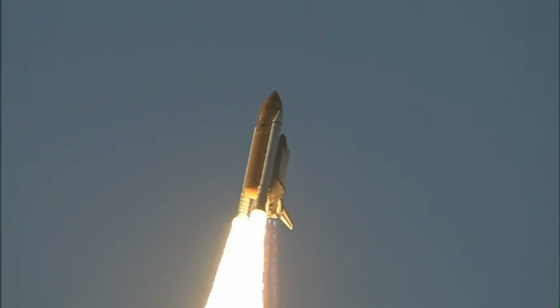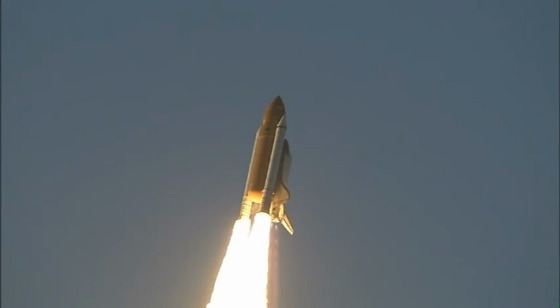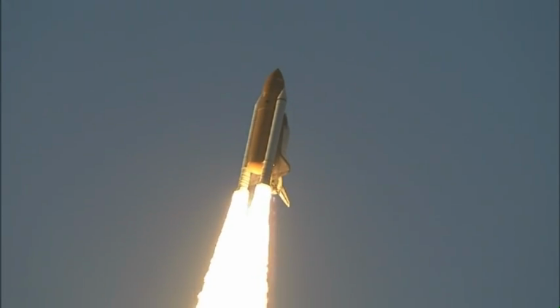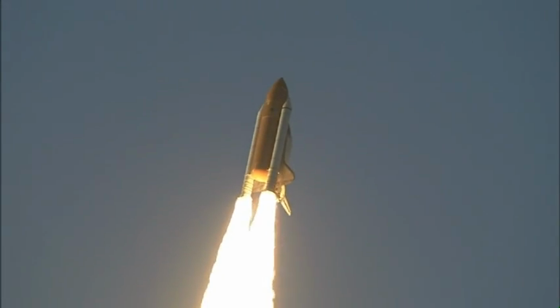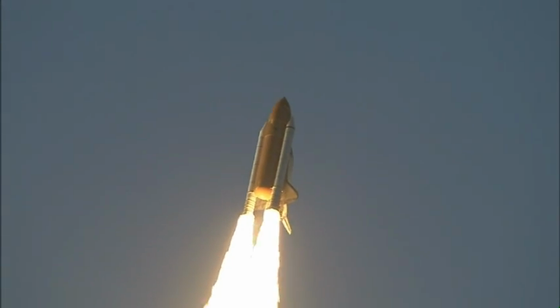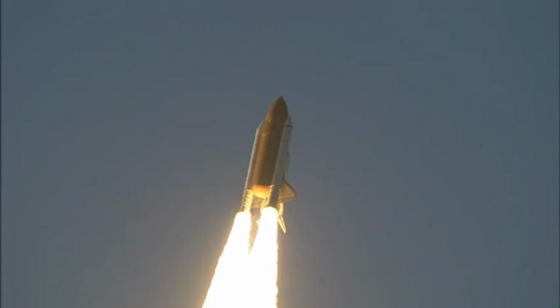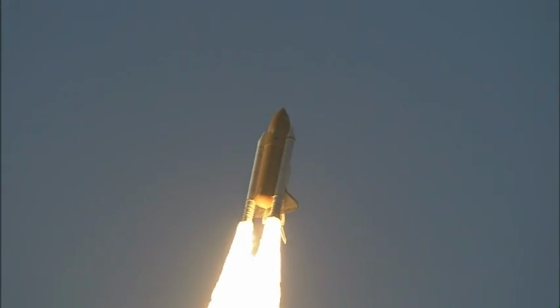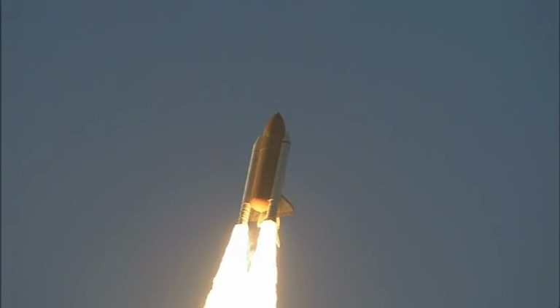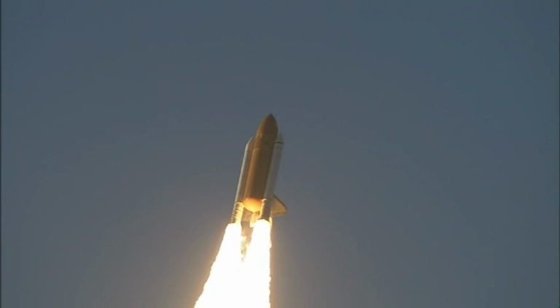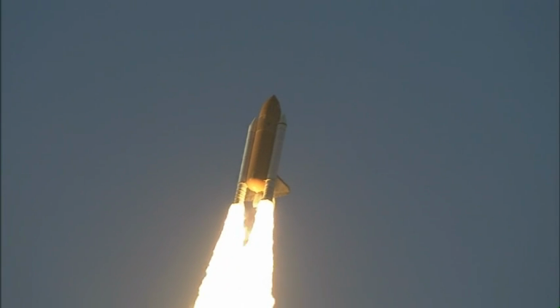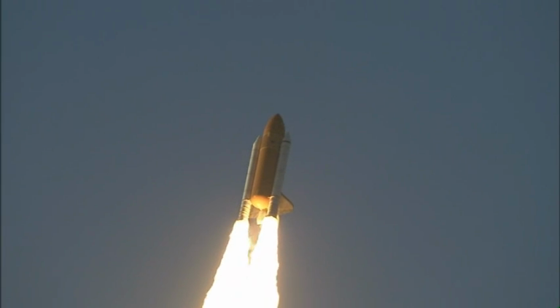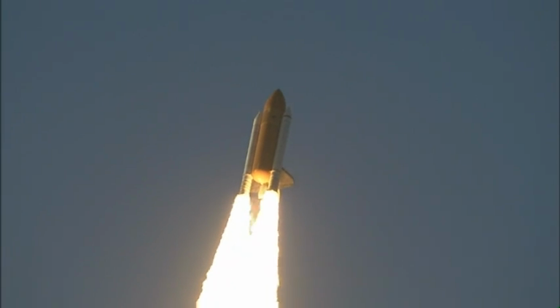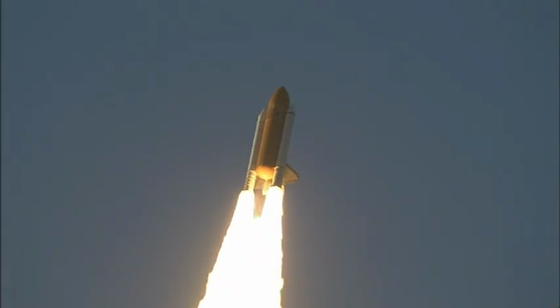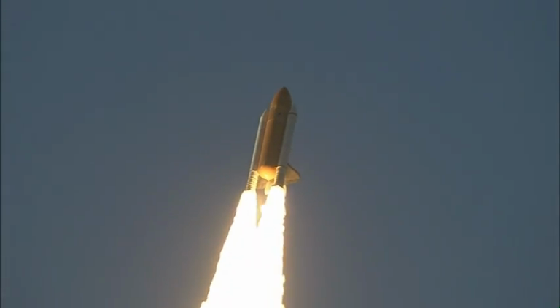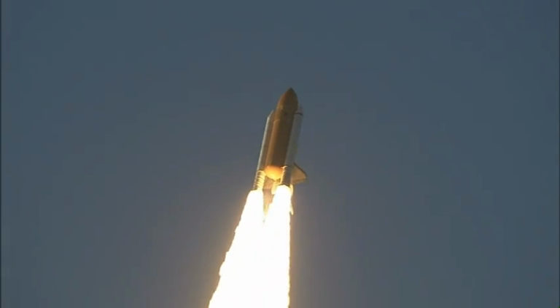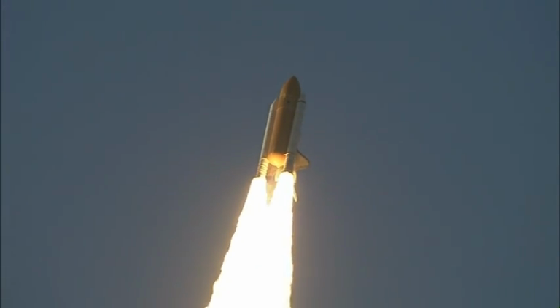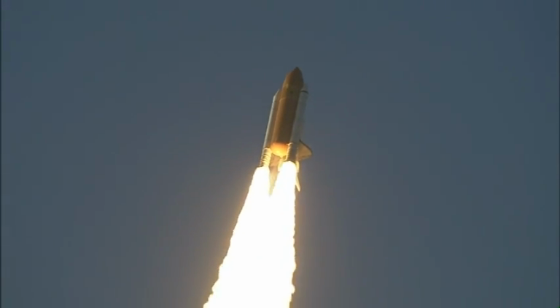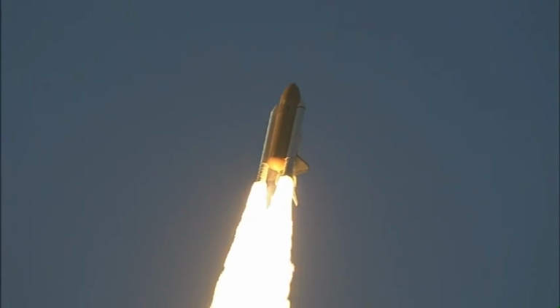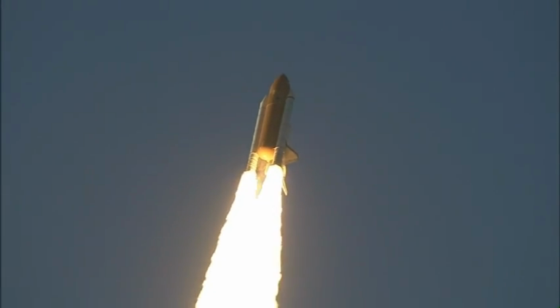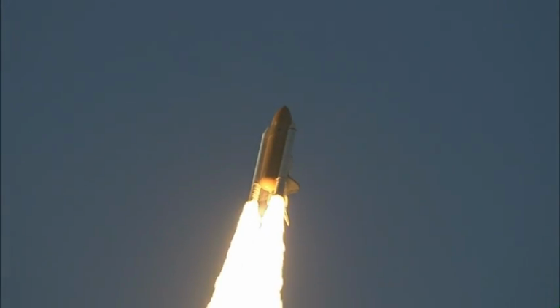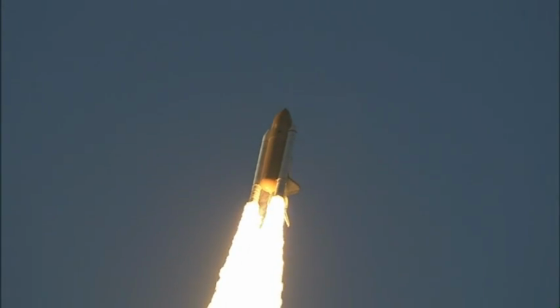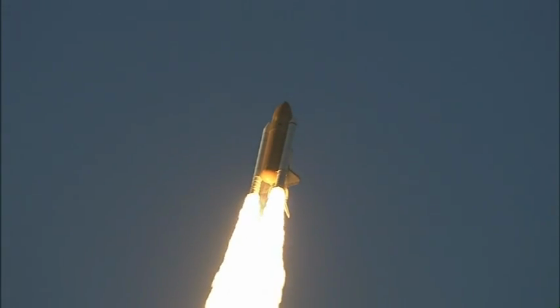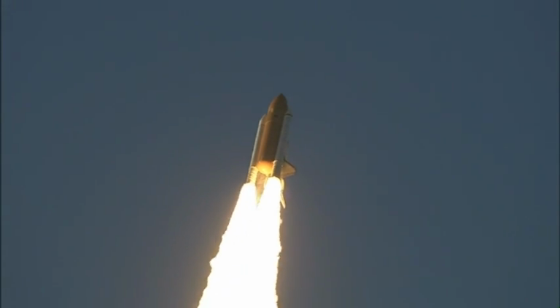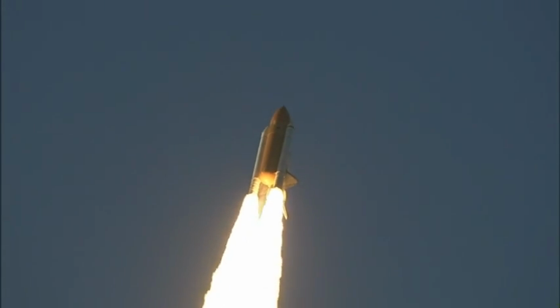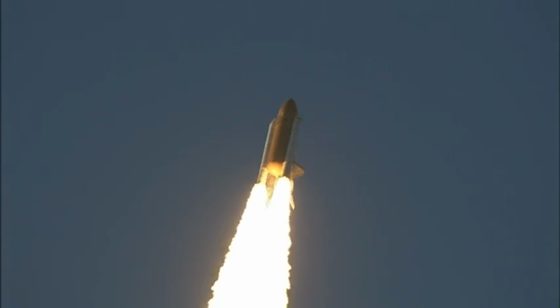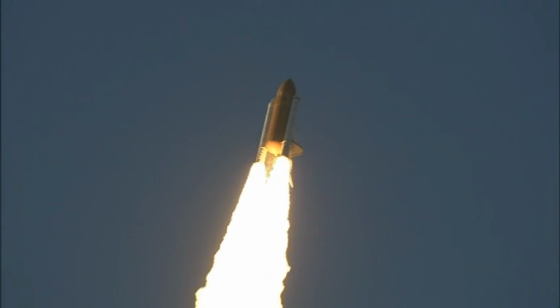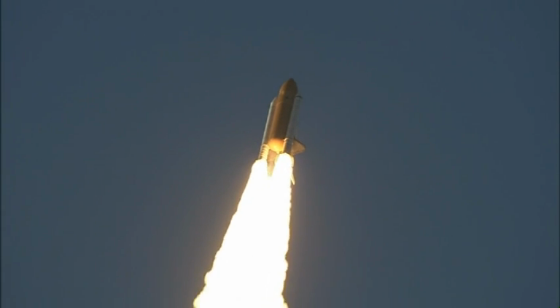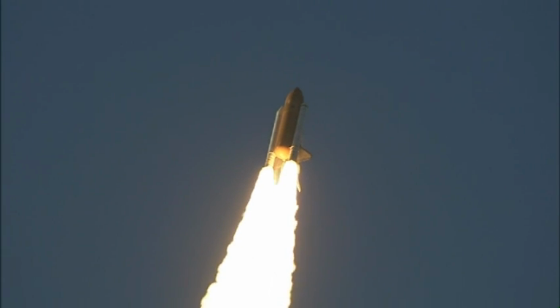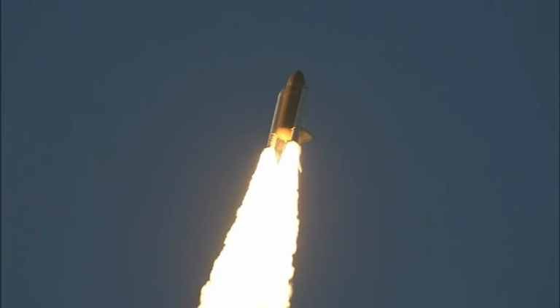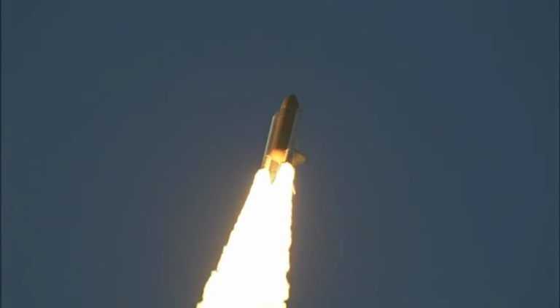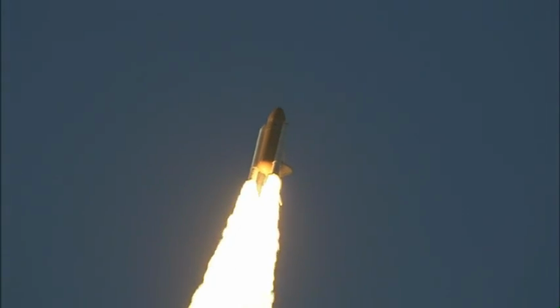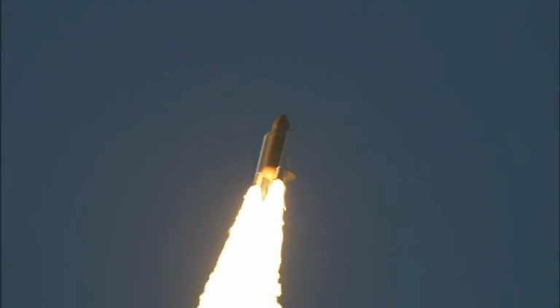Atlantis' roll maneuver is complete. The orbiter is in a heads-down position, on course for a 51.6 degree, 137 by 36 statute mile orbit.